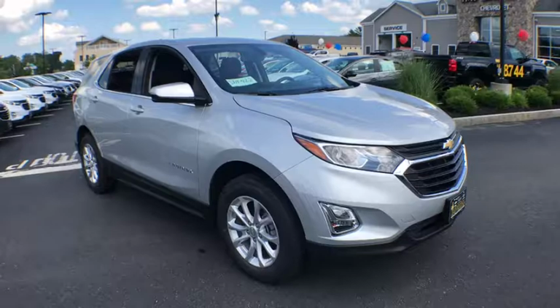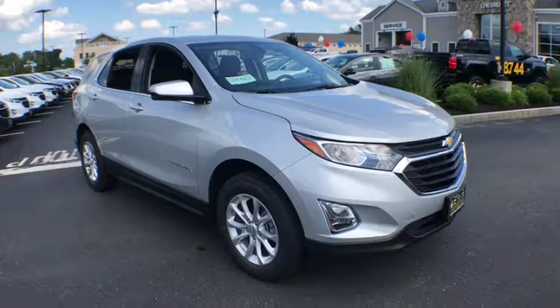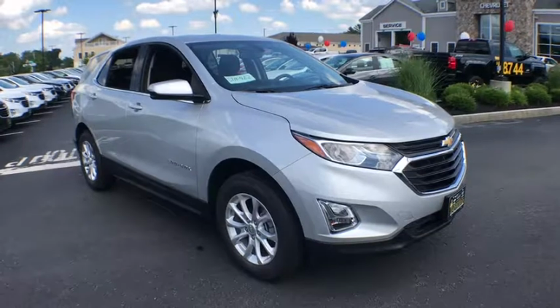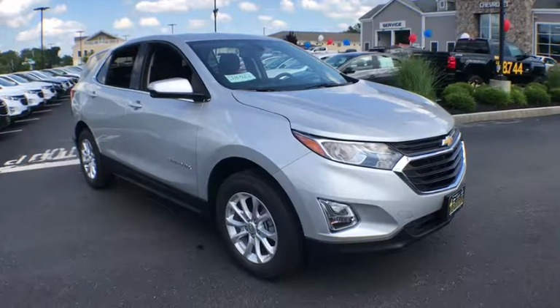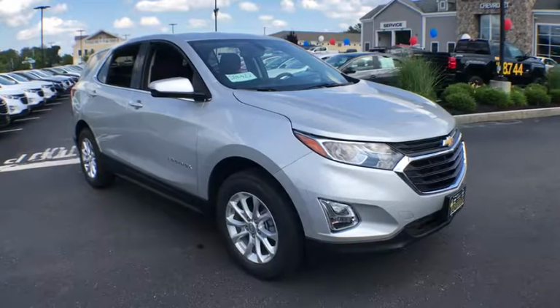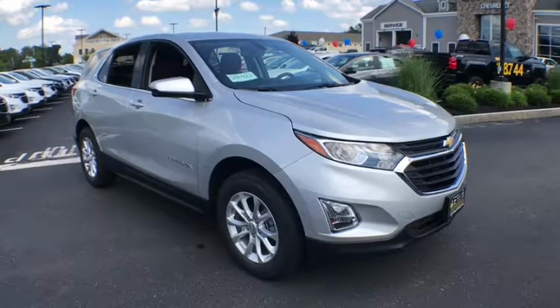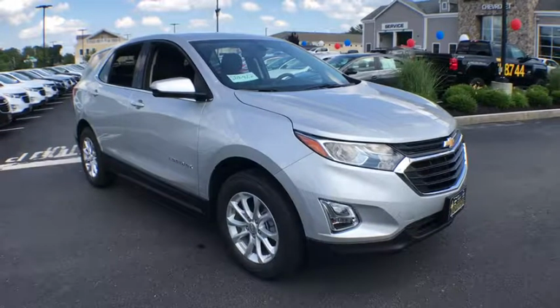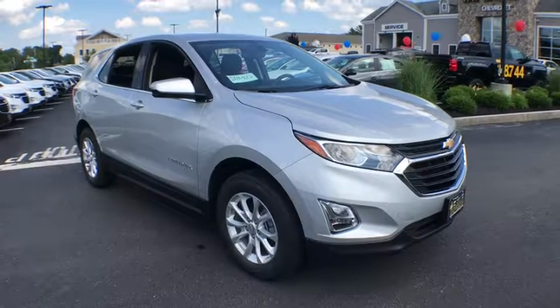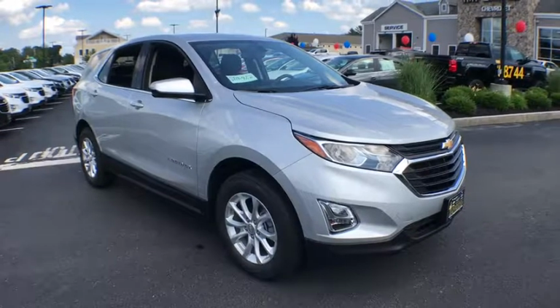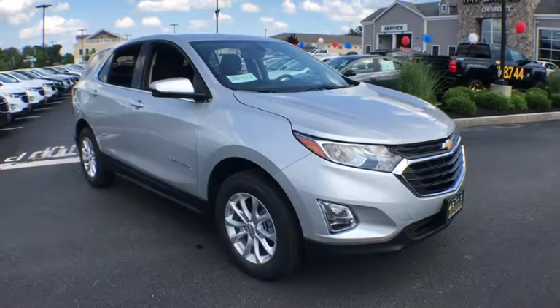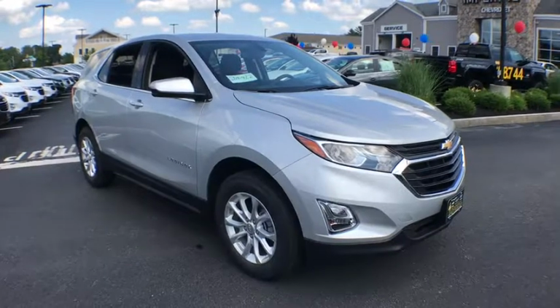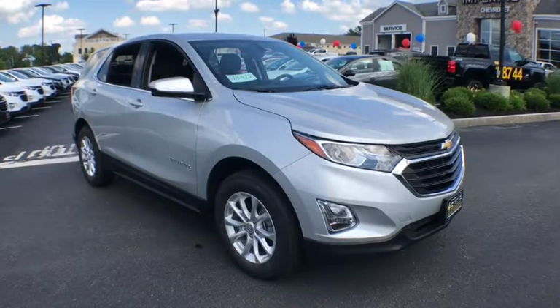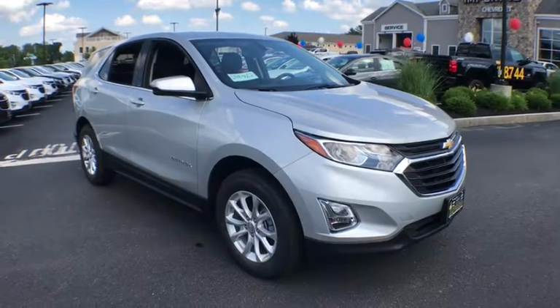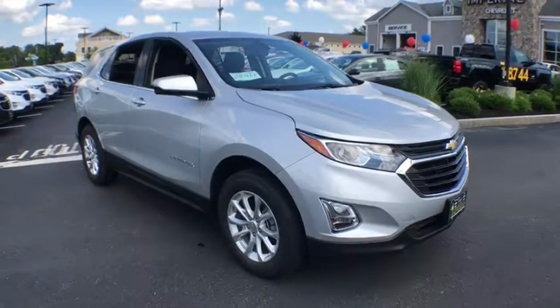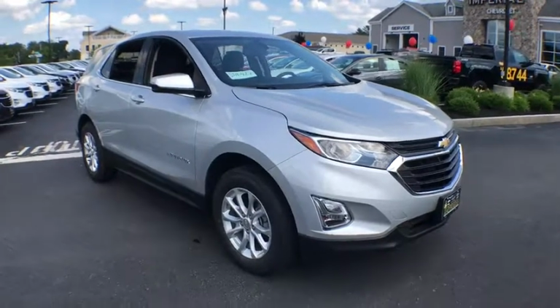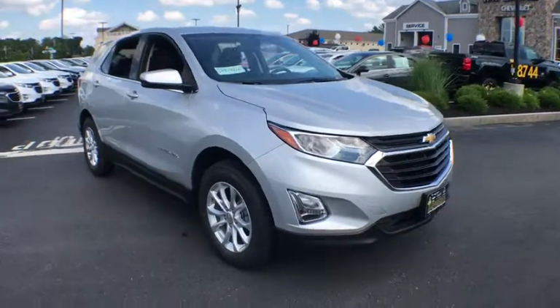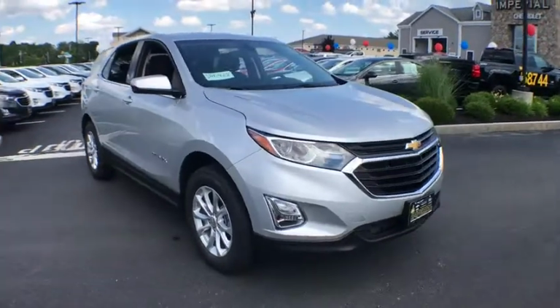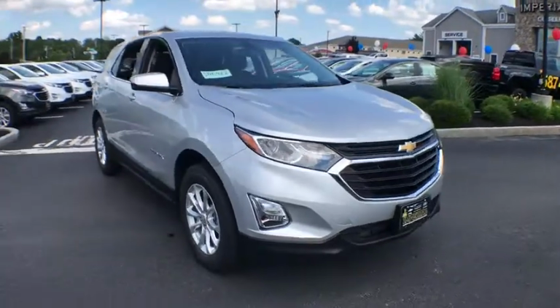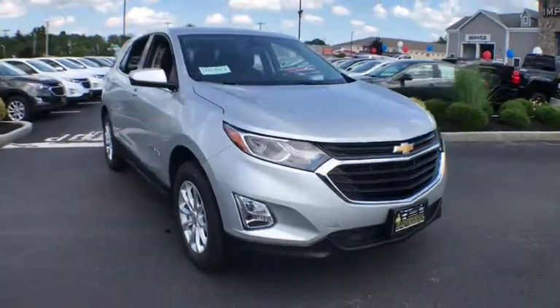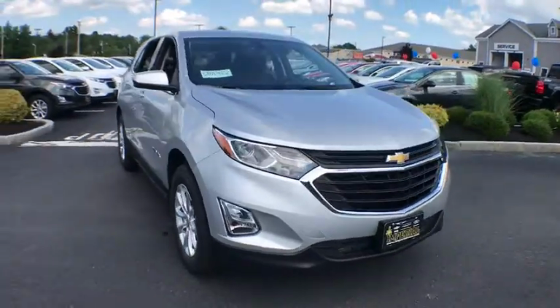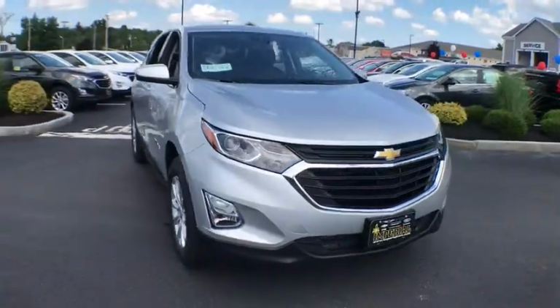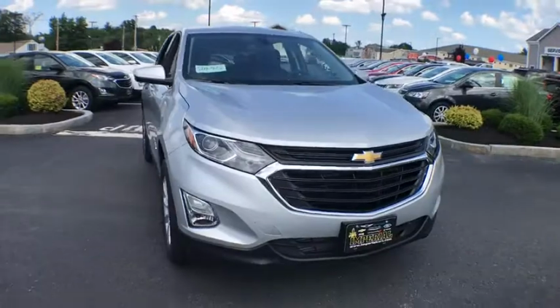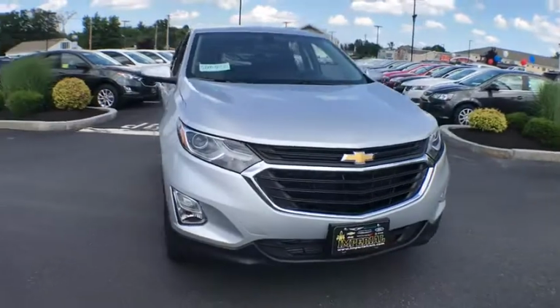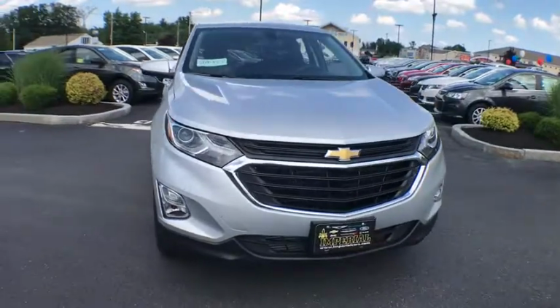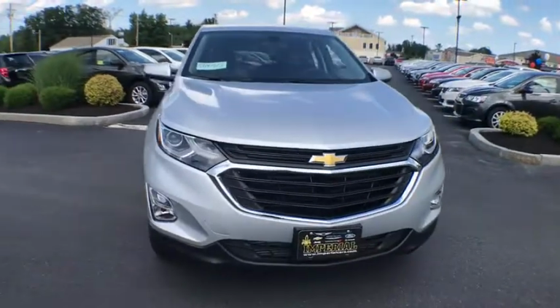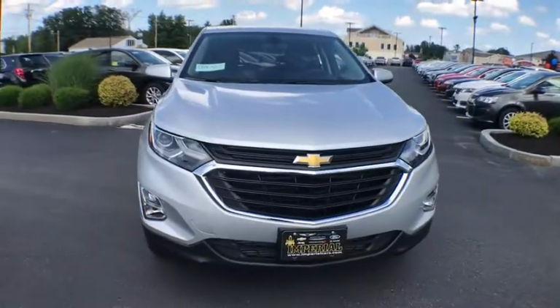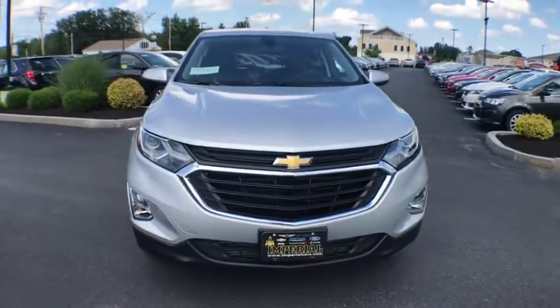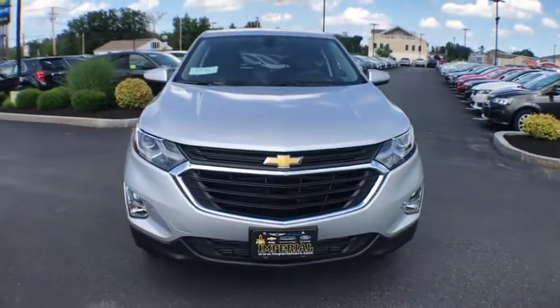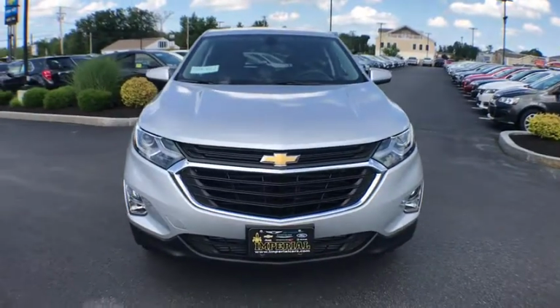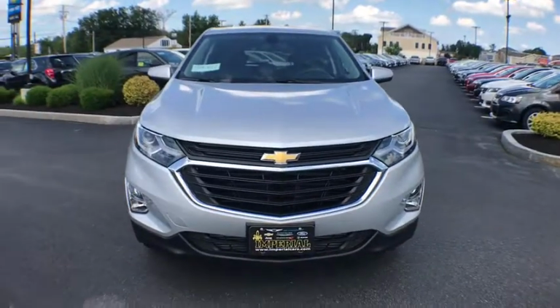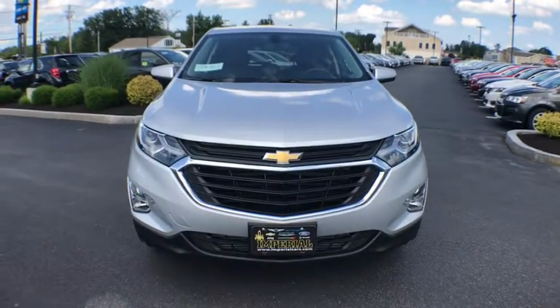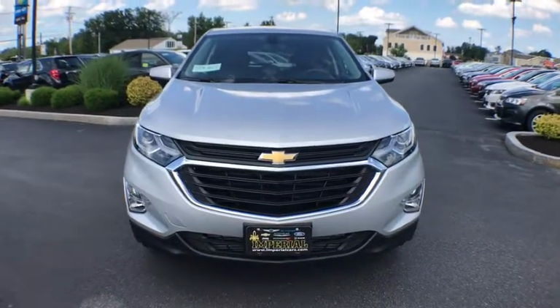Take a ride in the 2019 Chevrolet Equinox. Fuel efficiency, safety, and value equals the Chevy Equinox.